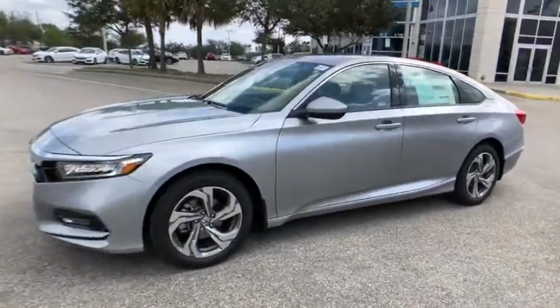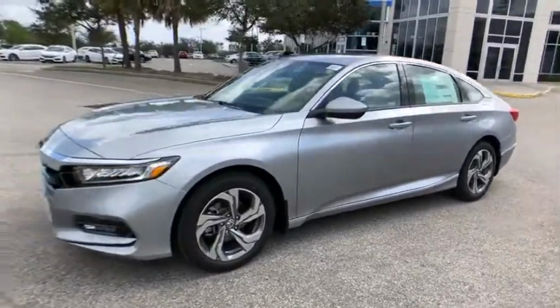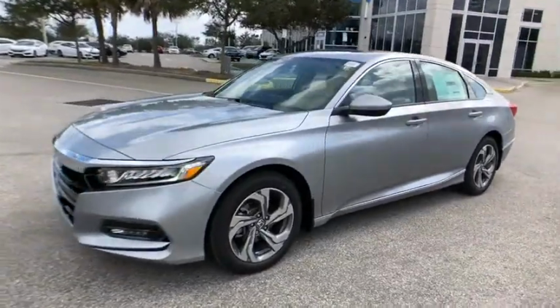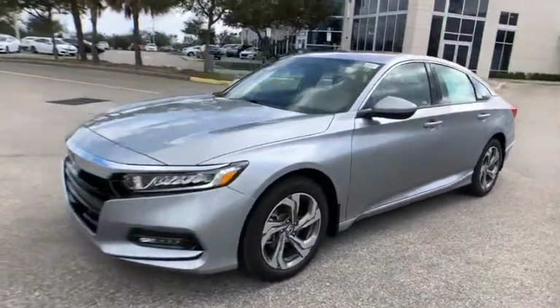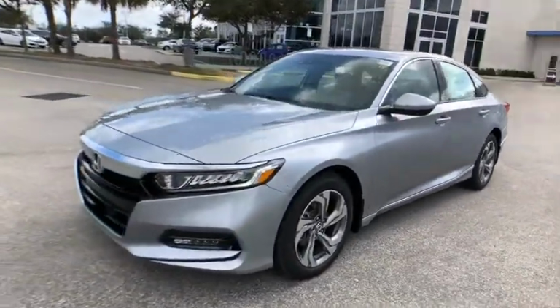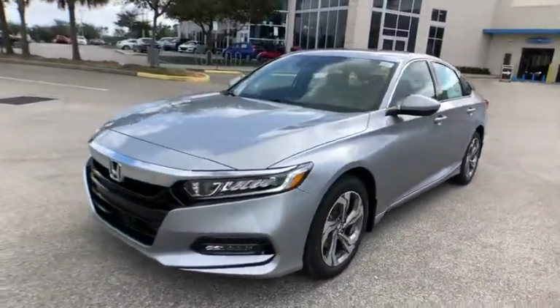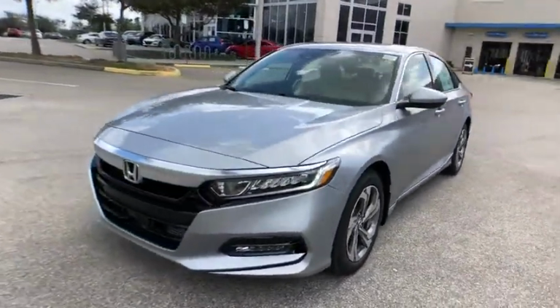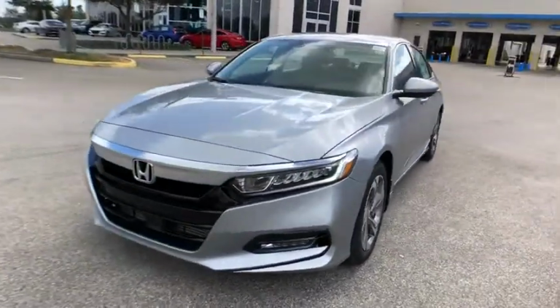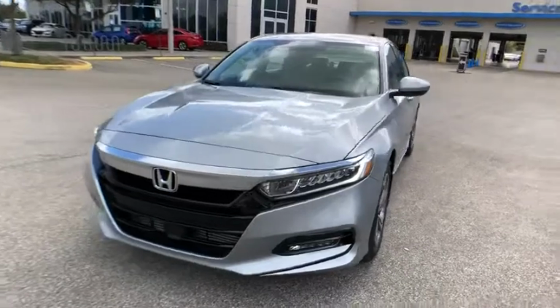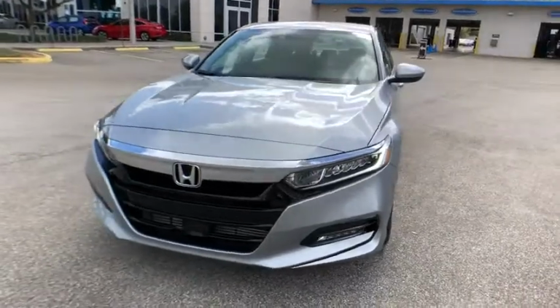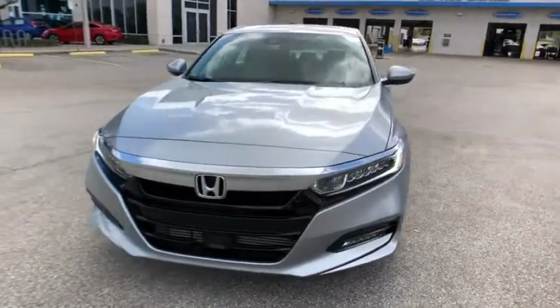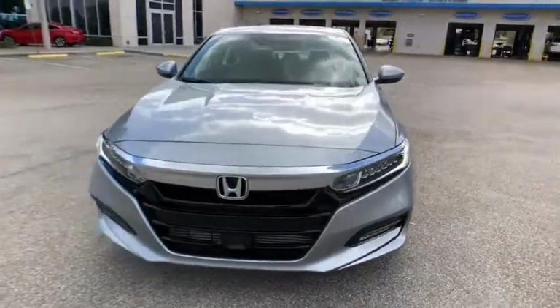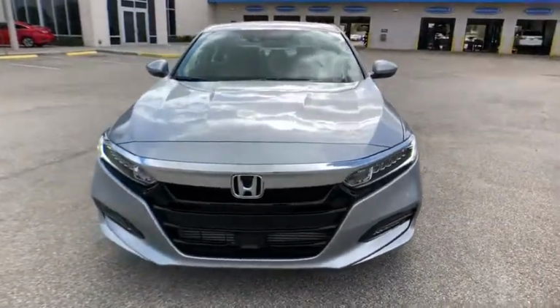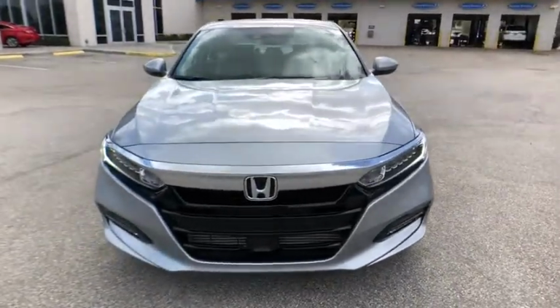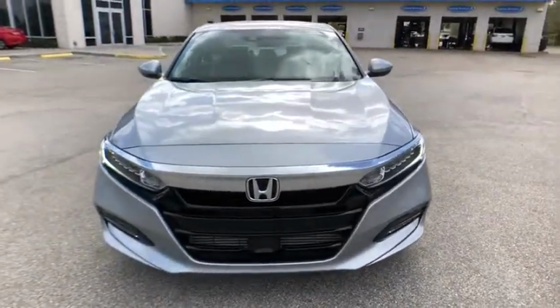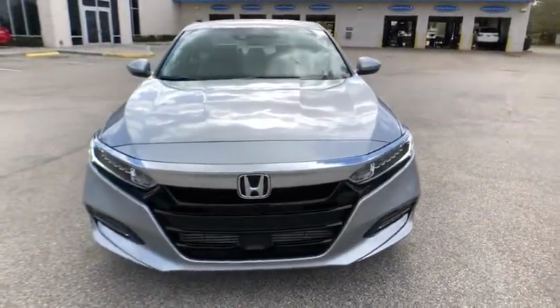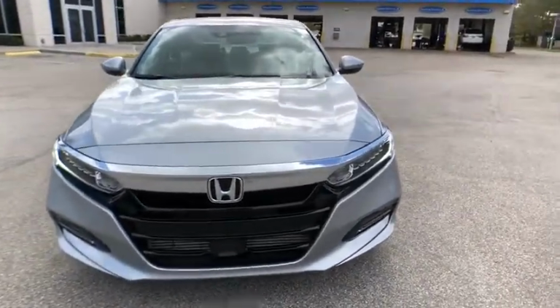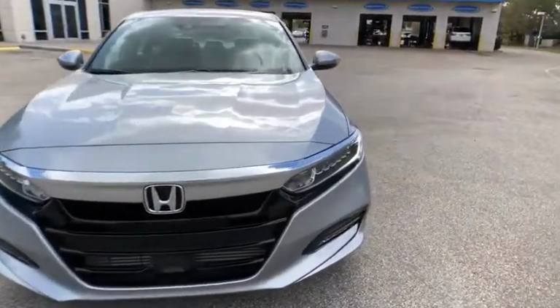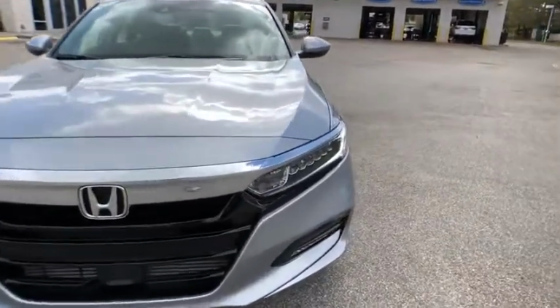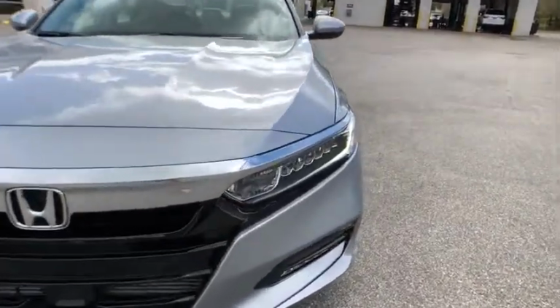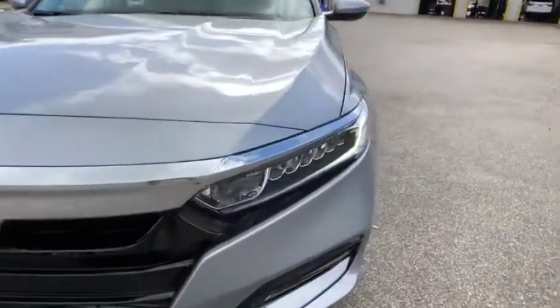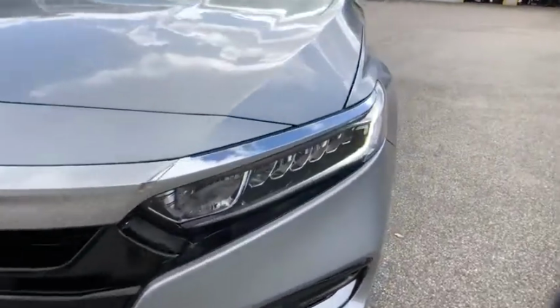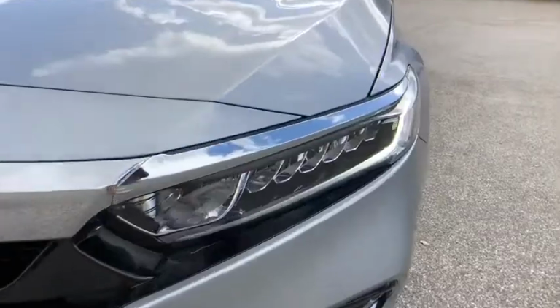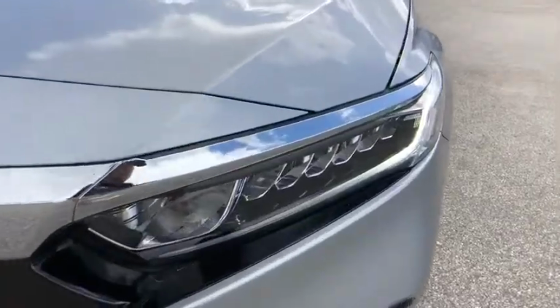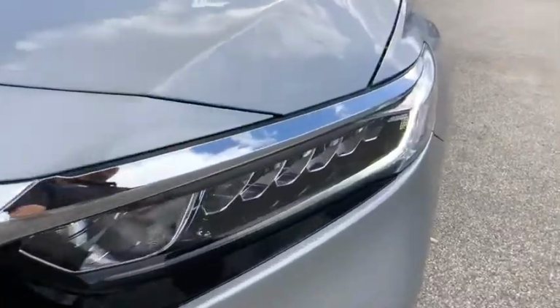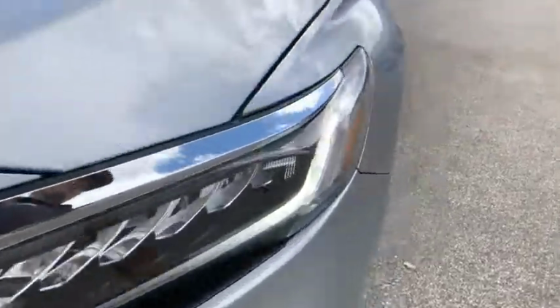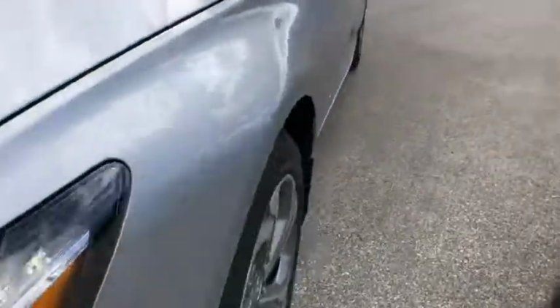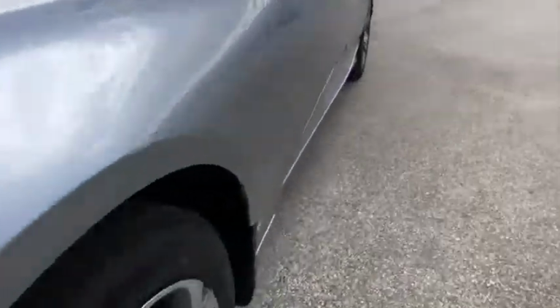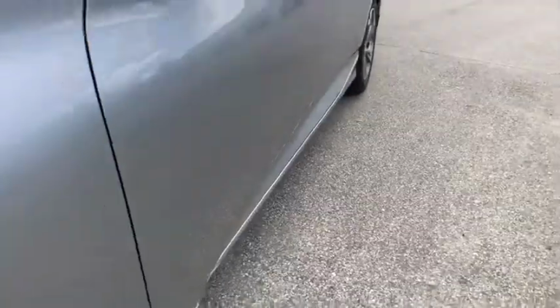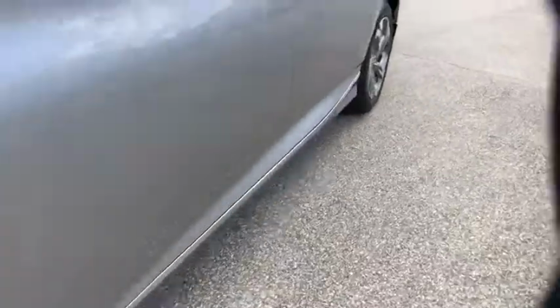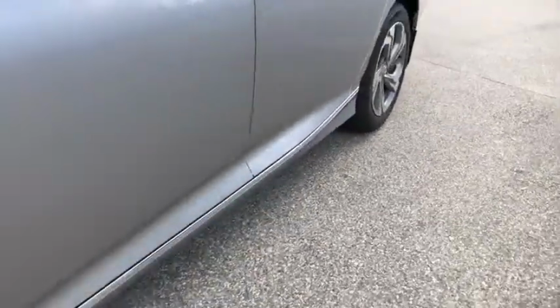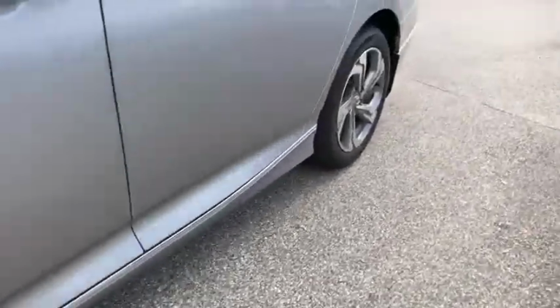Bluetooth. Power steering. Adjustable steering wheel. Four-wheel disc brakes. Aluminum wheels. Keyless start. Cruise control. Floor mats. AM FM stereo radio. Rear defrost. Climate control.